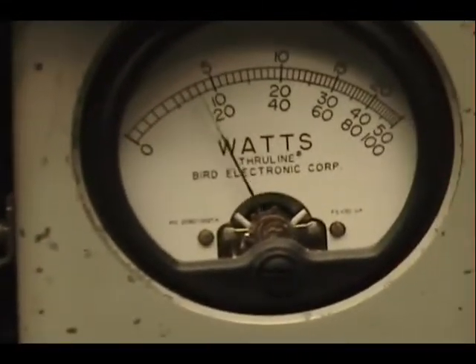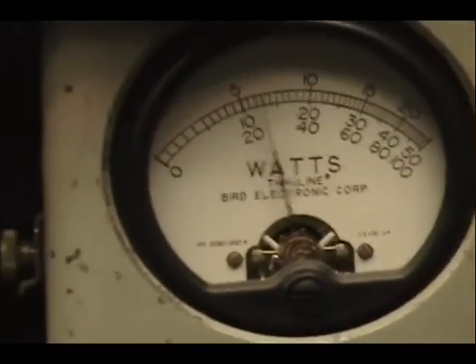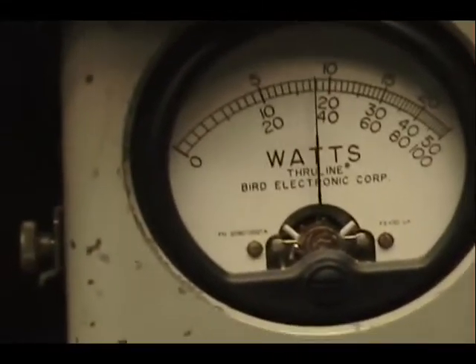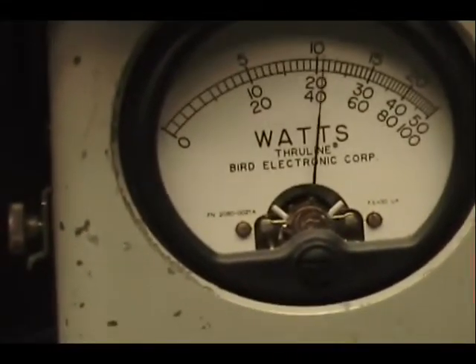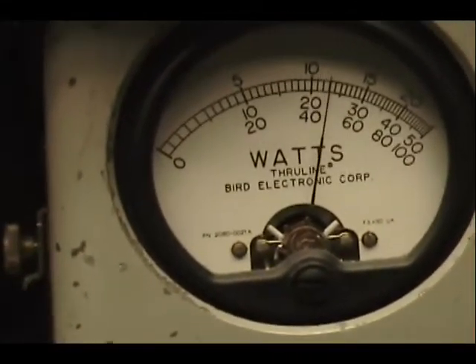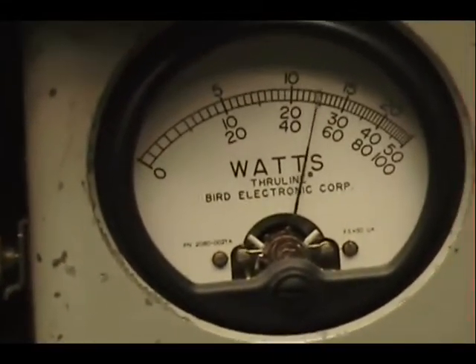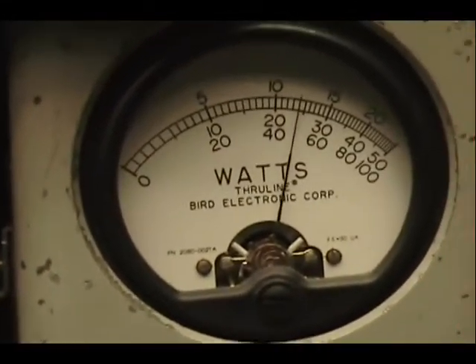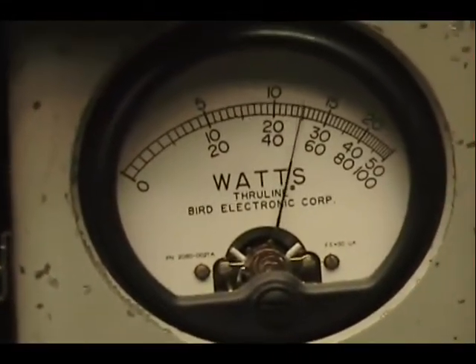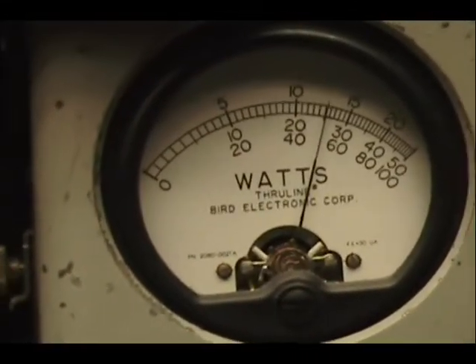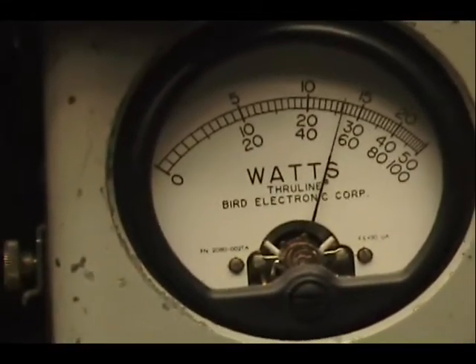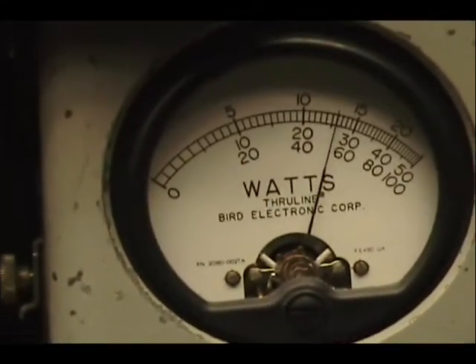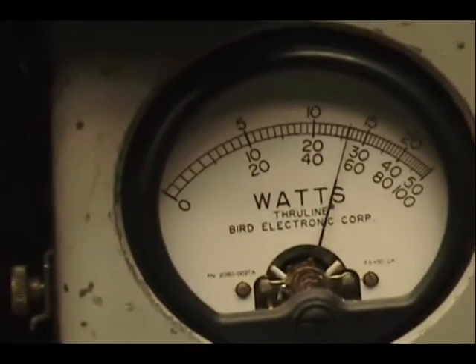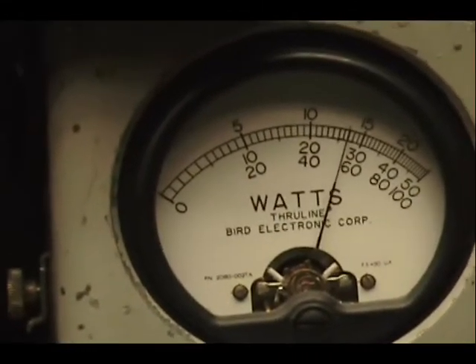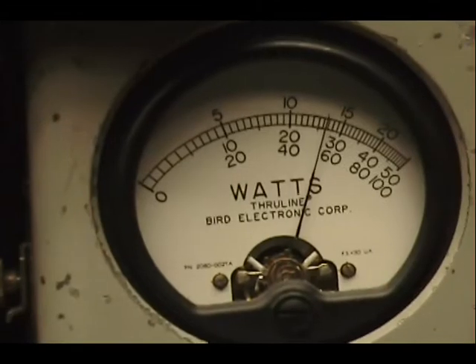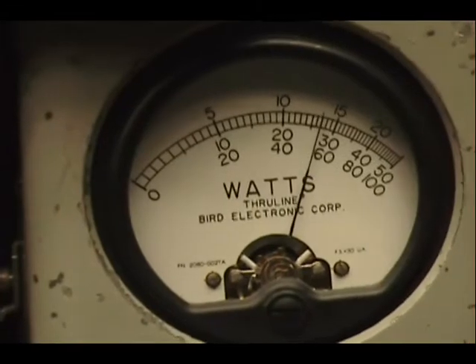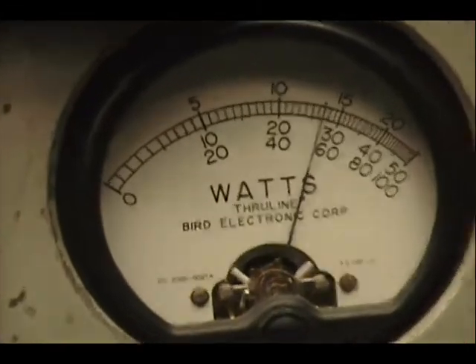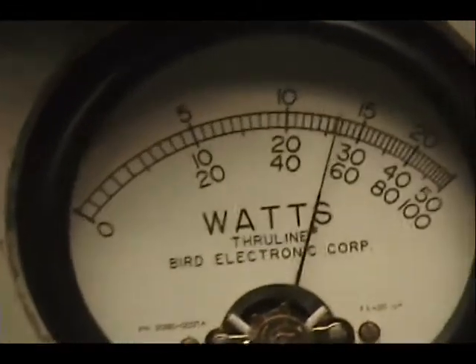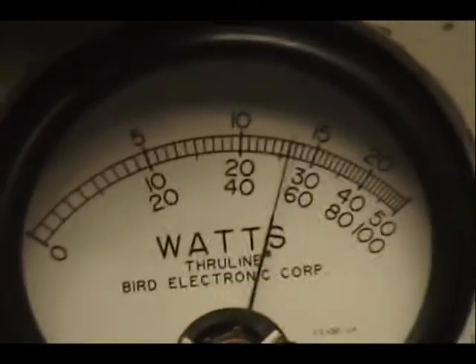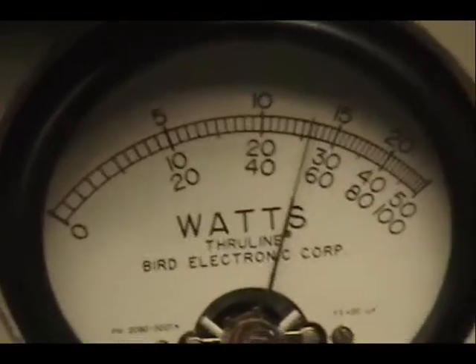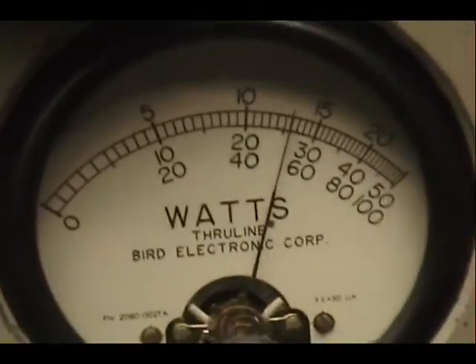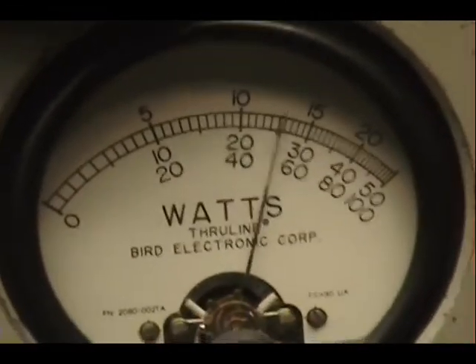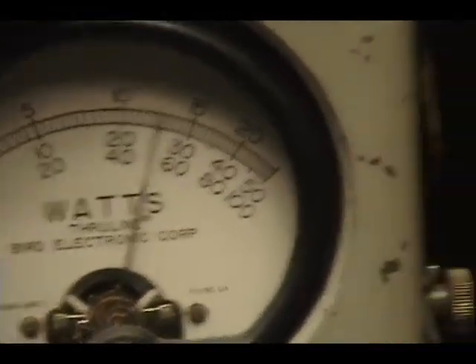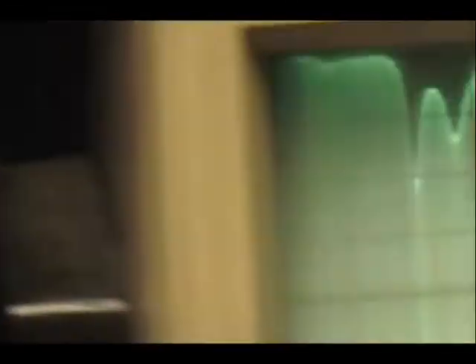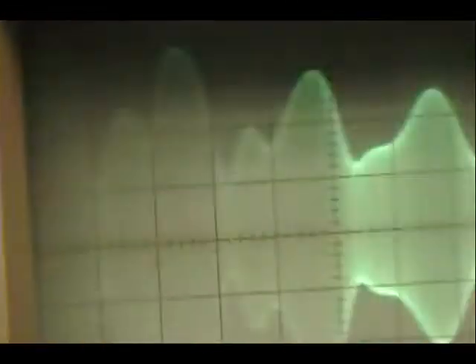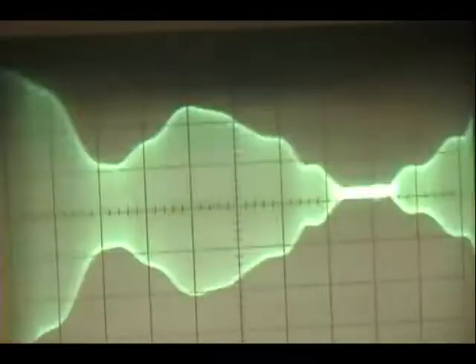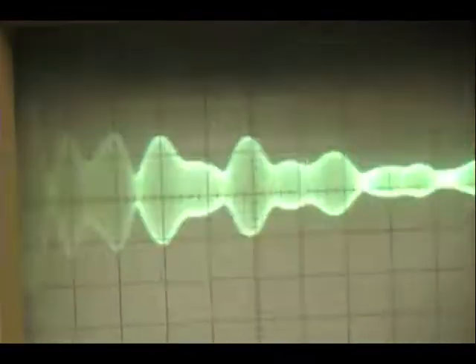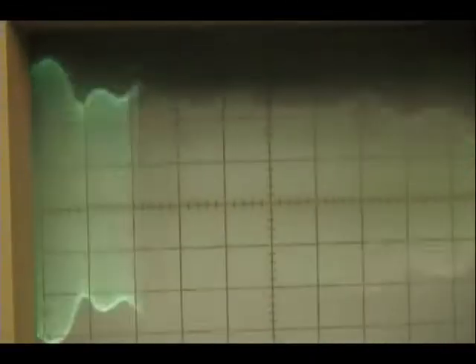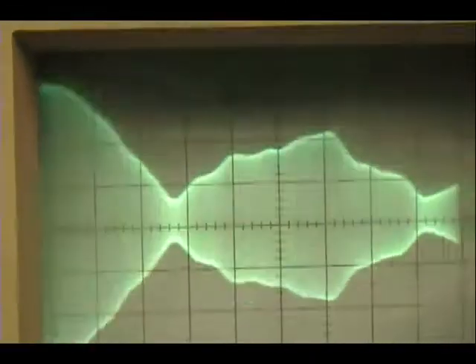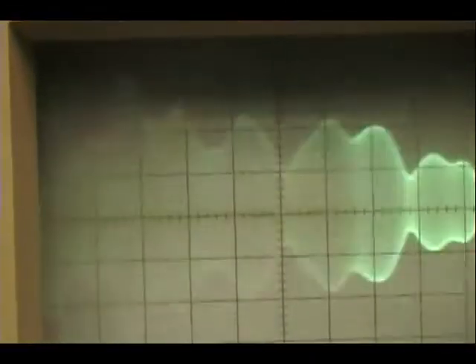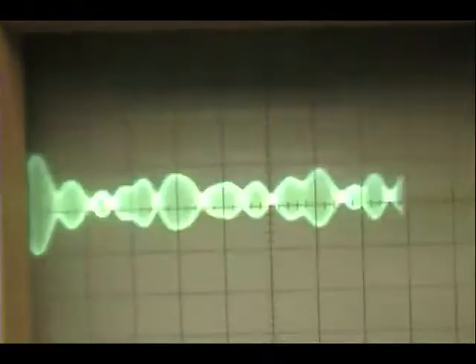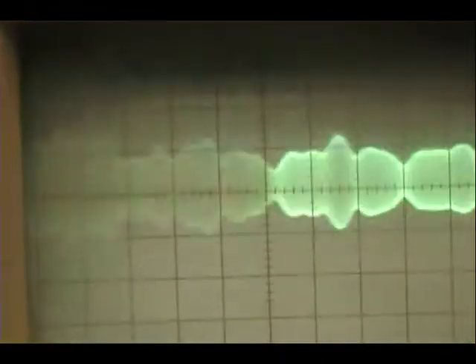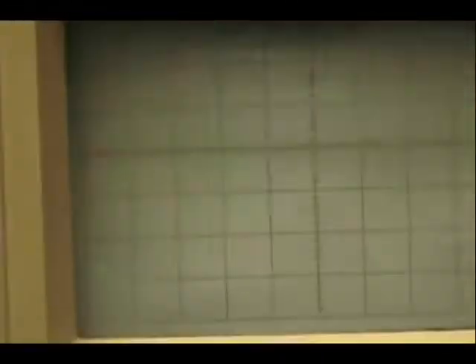Audio 1, 2, 3, 4, 5. Check, check, check, check — 1, 2, 3, 4, 5. Audio 1, 2, 3, 4.